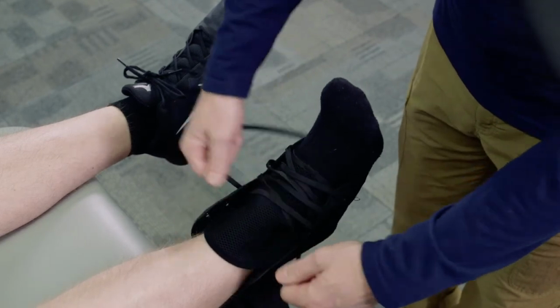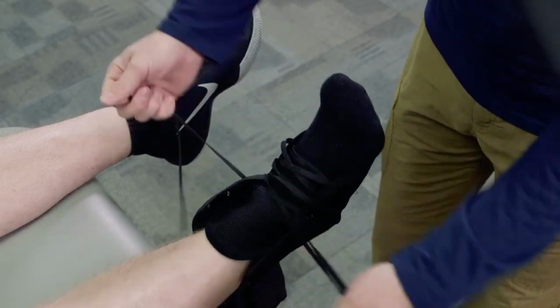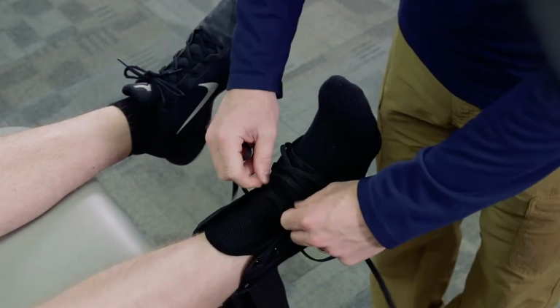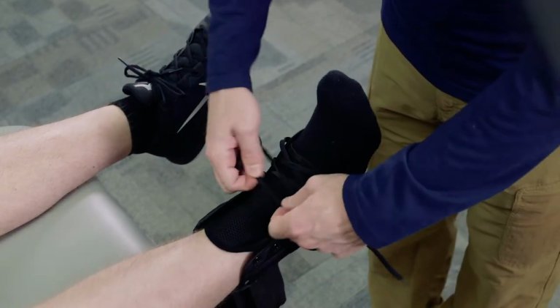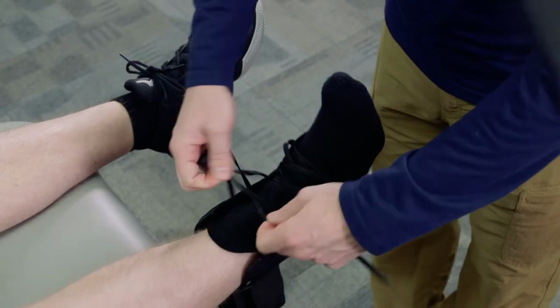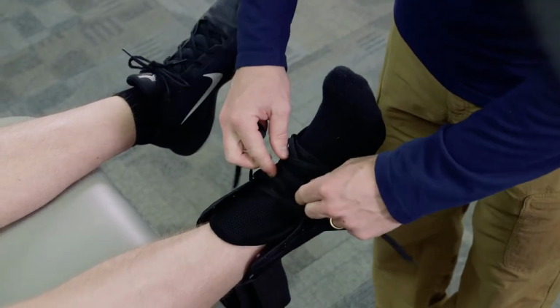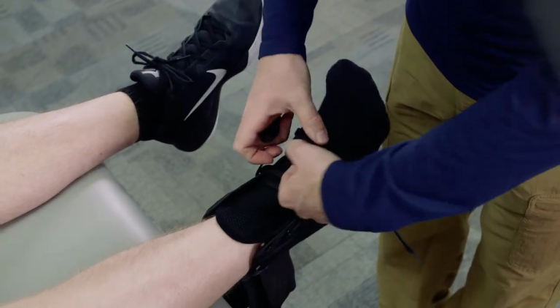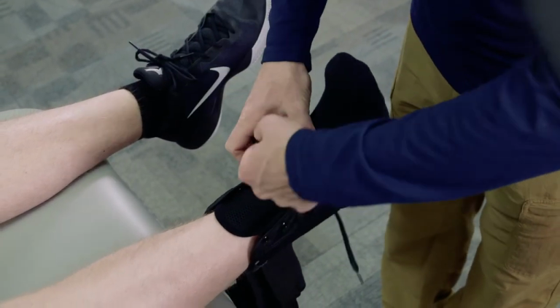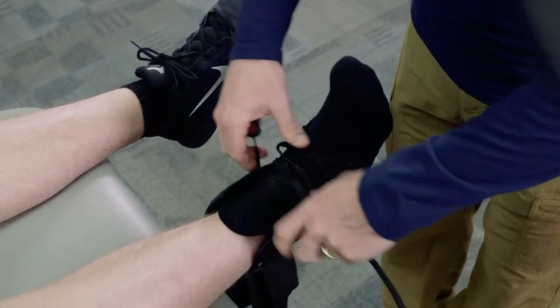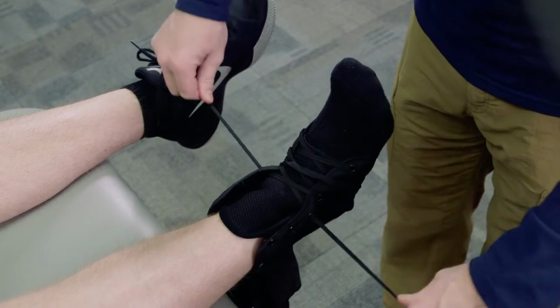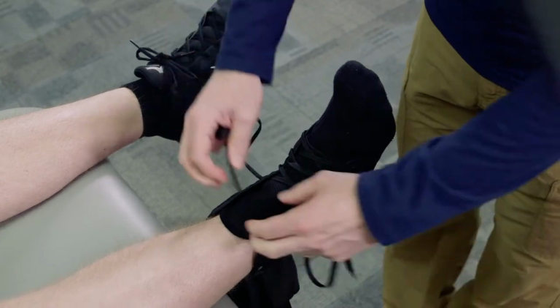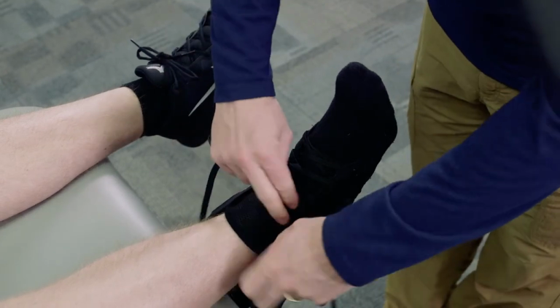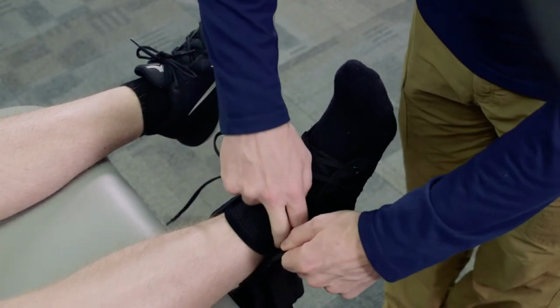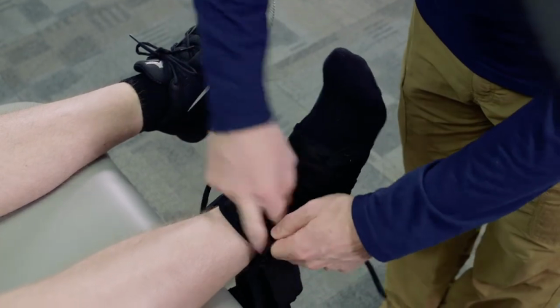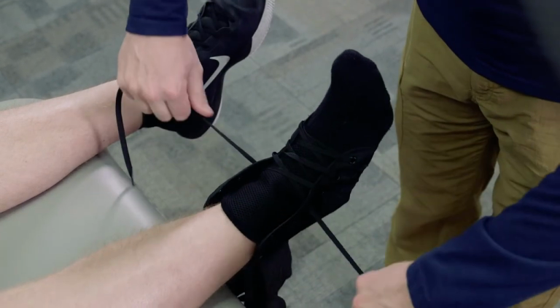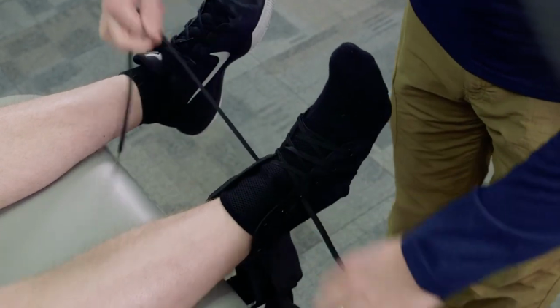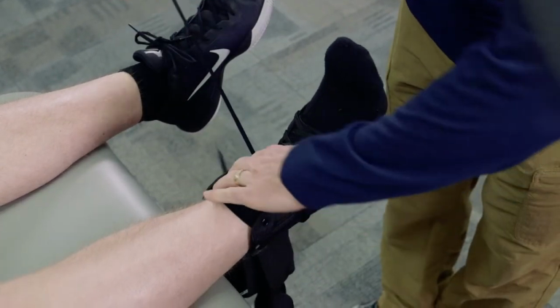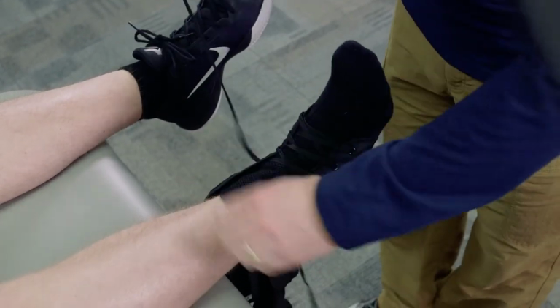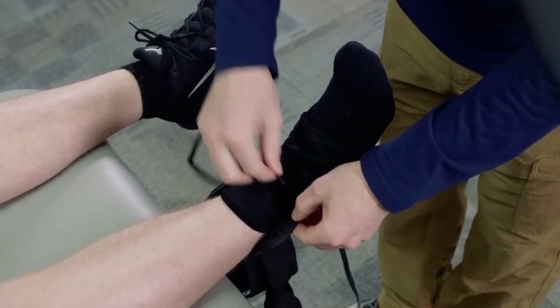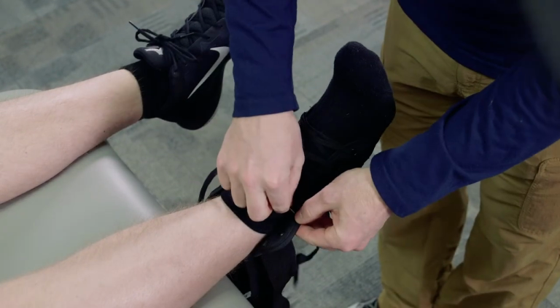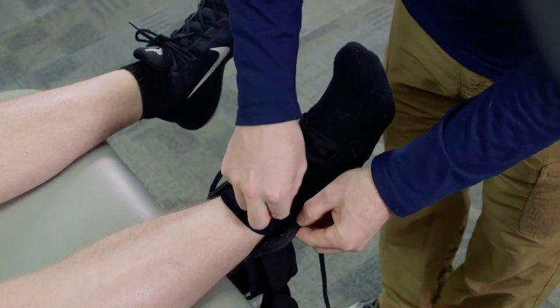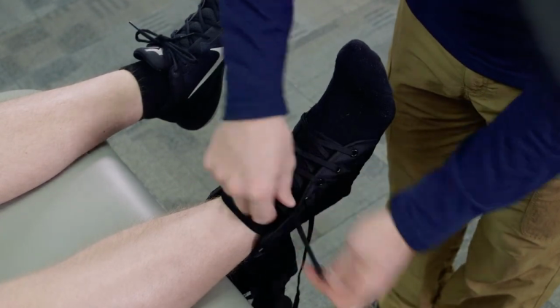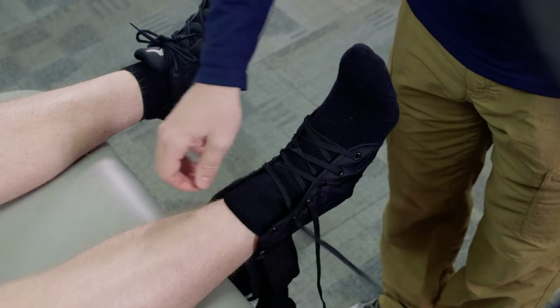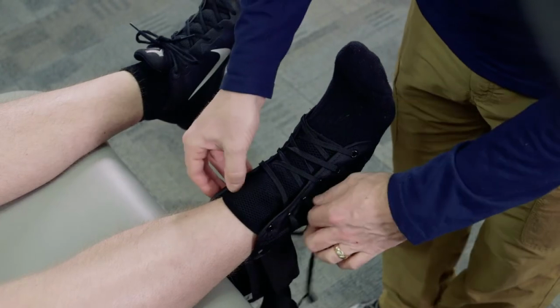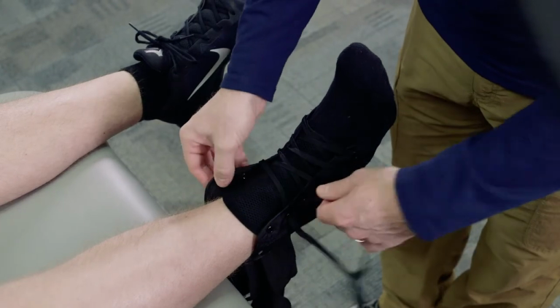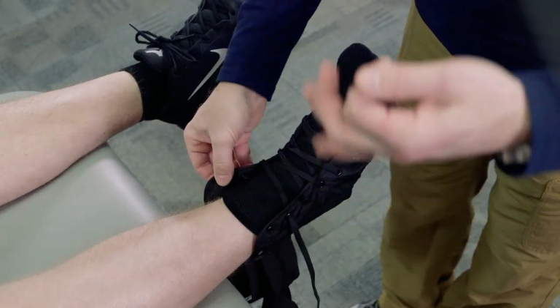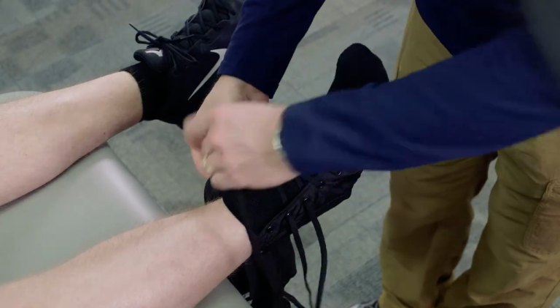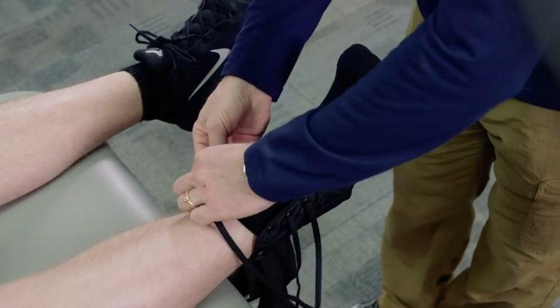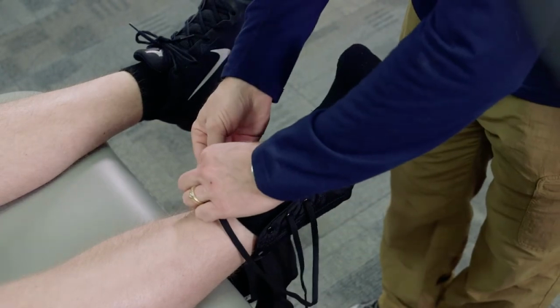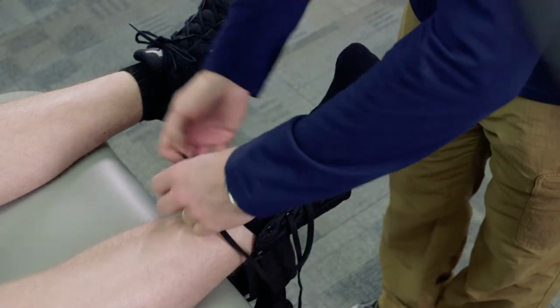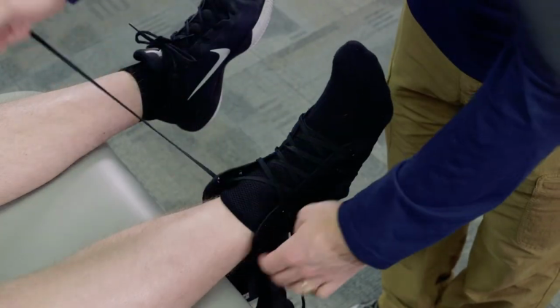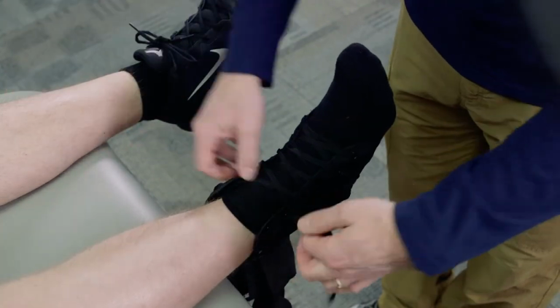We want to secure it and tighten it down with the laces. We don't want it too terribly tight because we don't want to cut off any circulation, but we want to make sure that it's nice and secure.